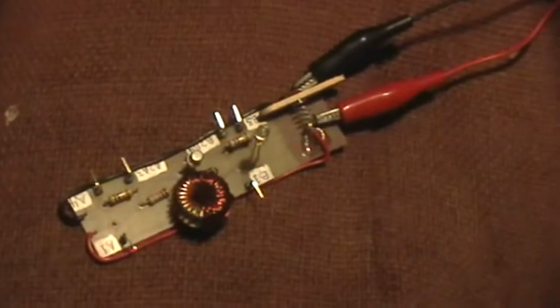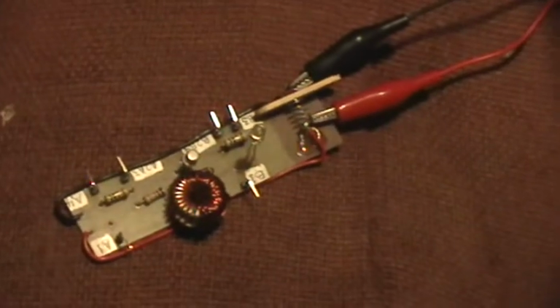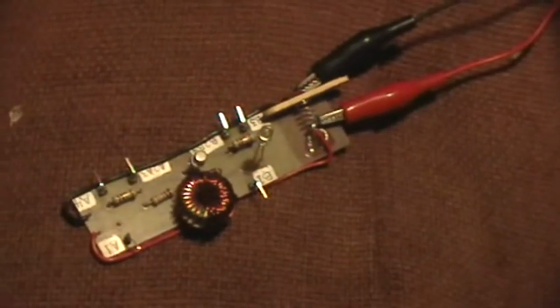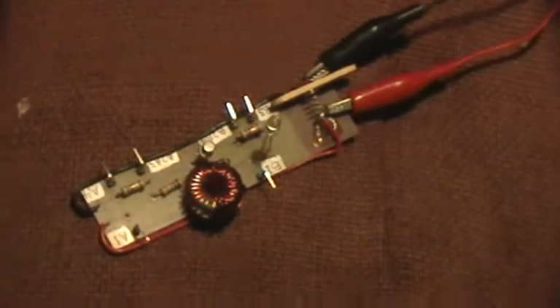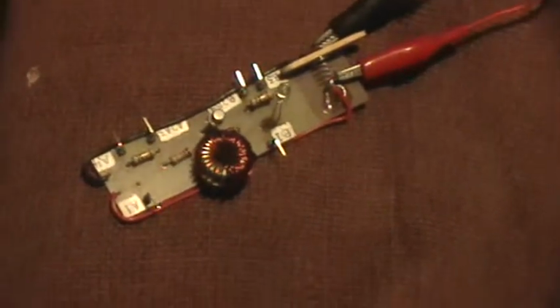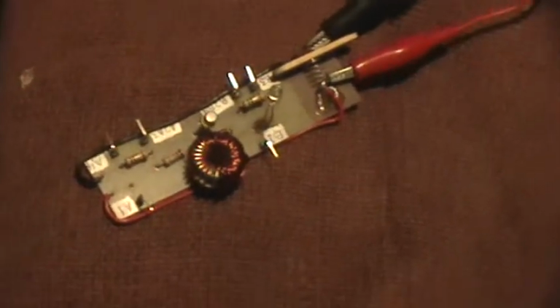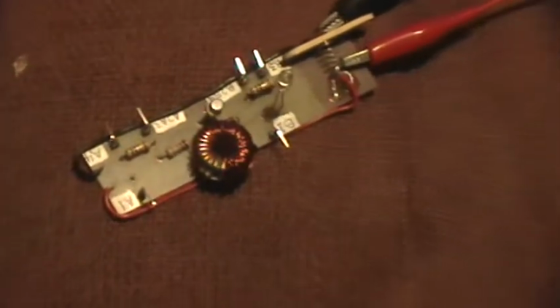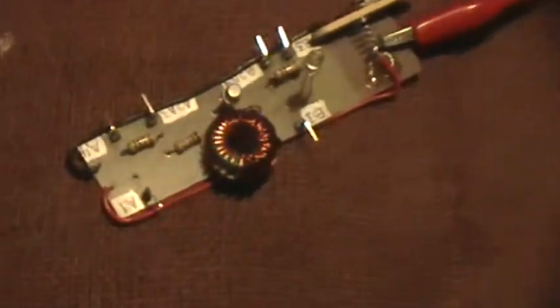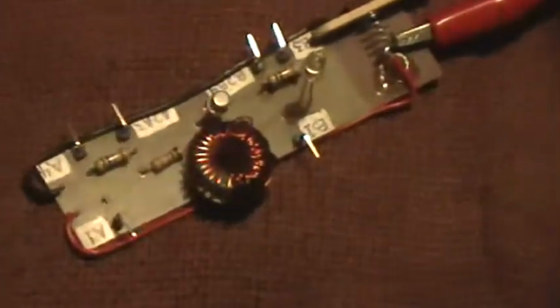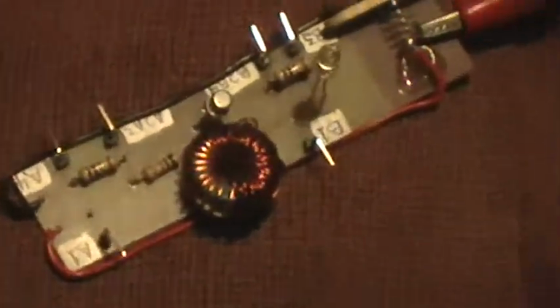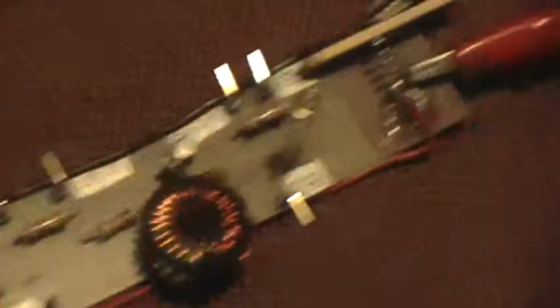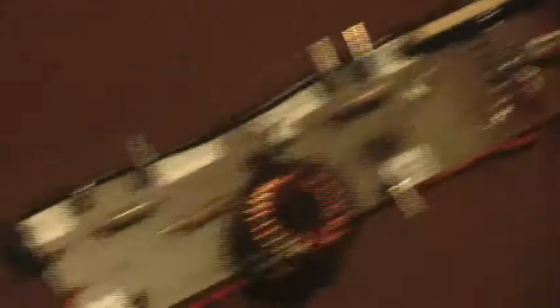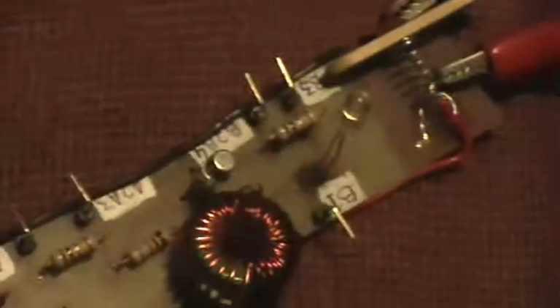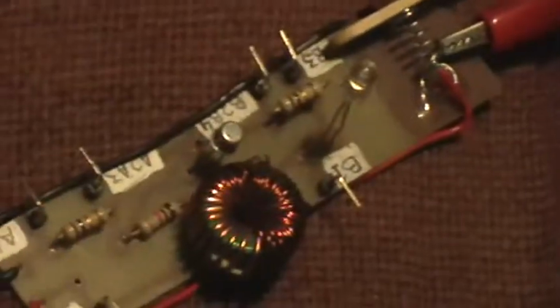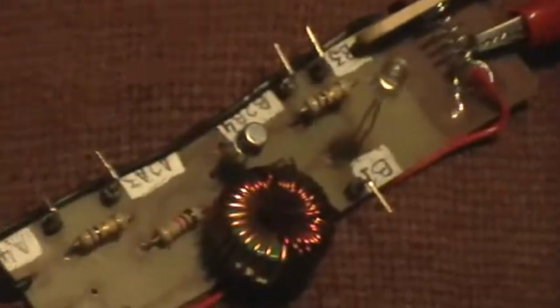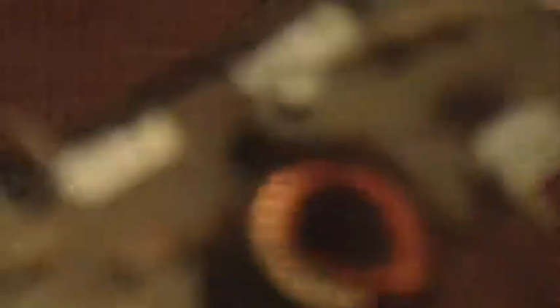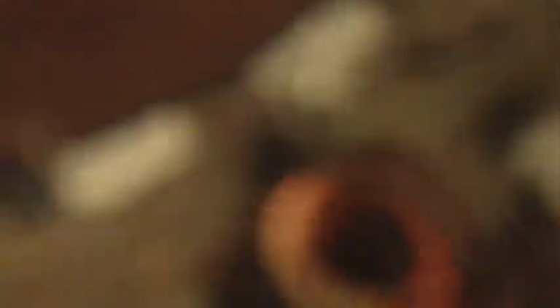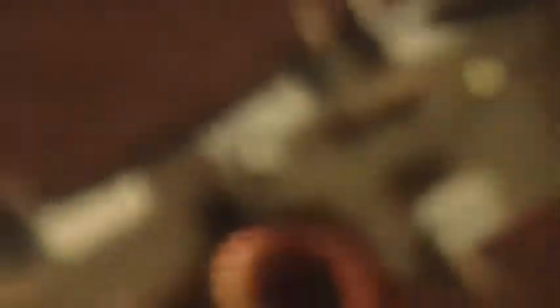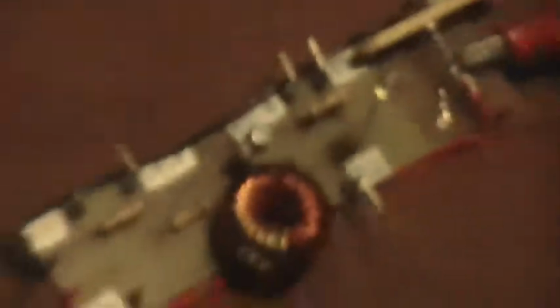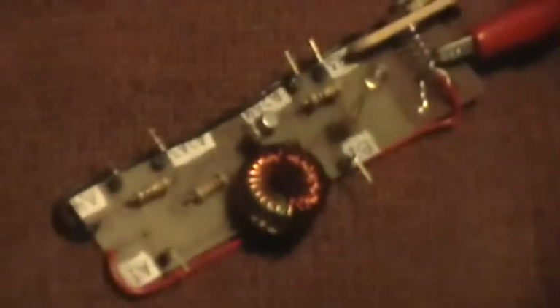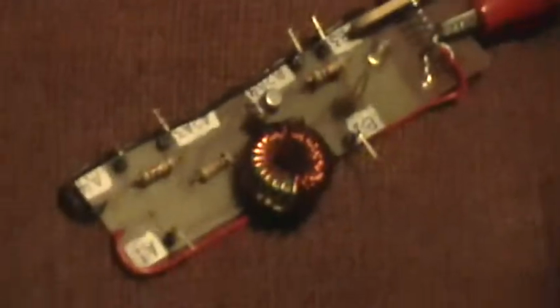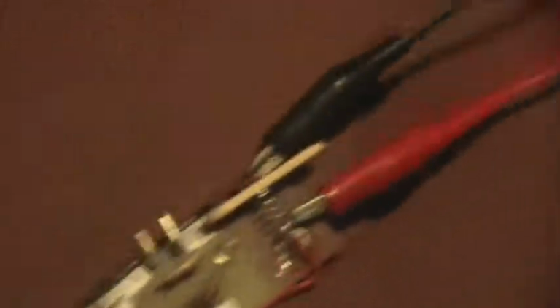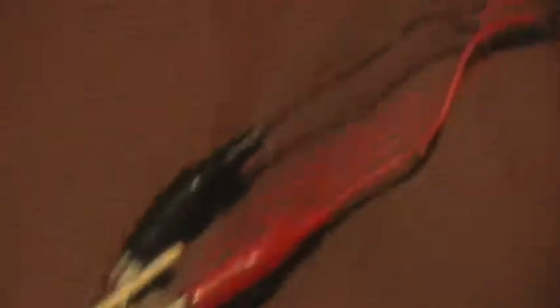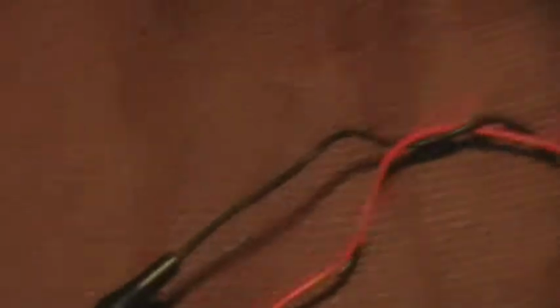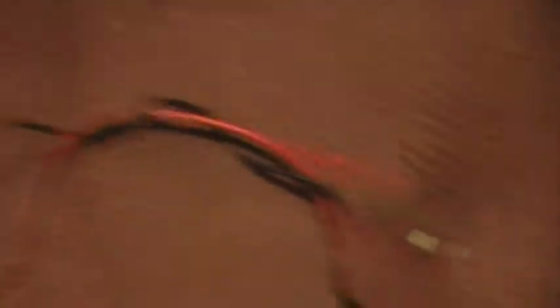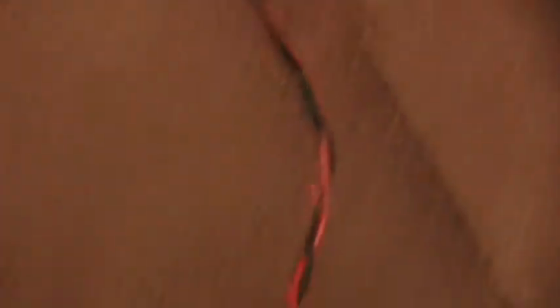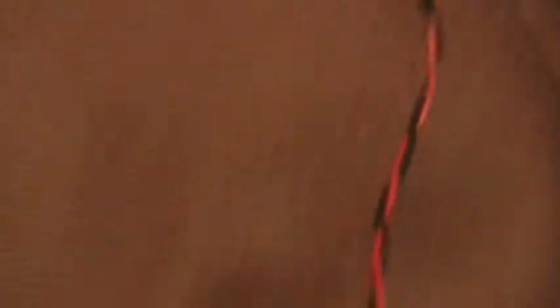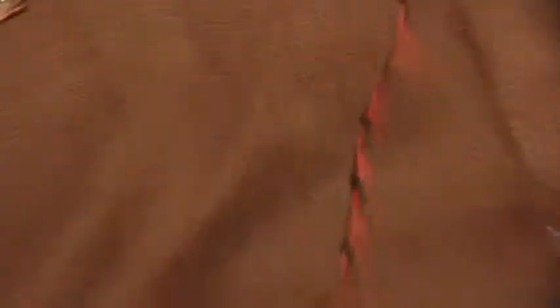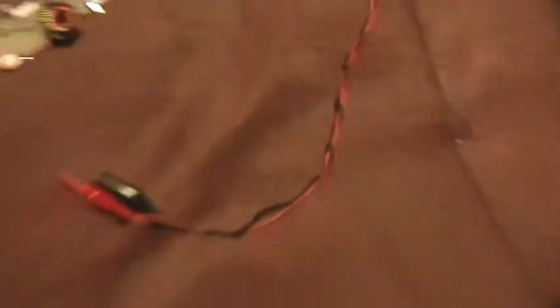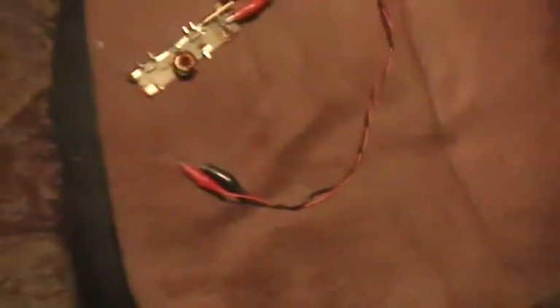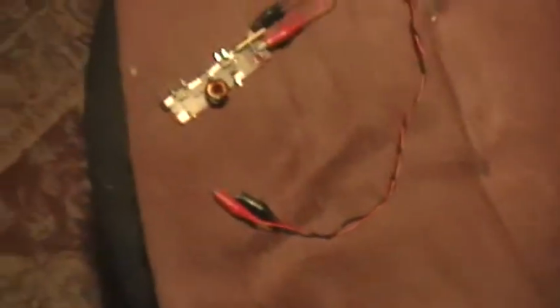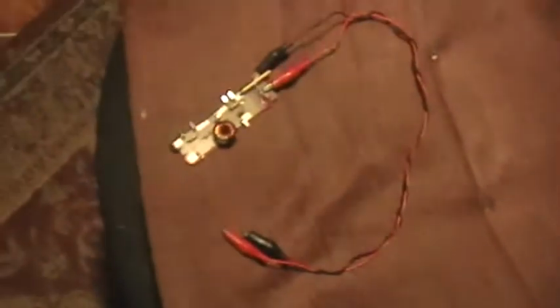Good morning, welcome to my laboratory. That's my PCB Jewel Thief with a 2N2222A metal can transistor, and it's connected to a couple of clip leads that aren't connected to anything else.